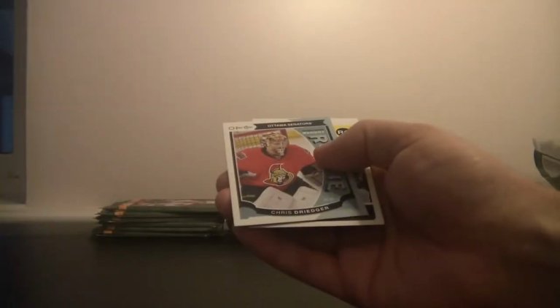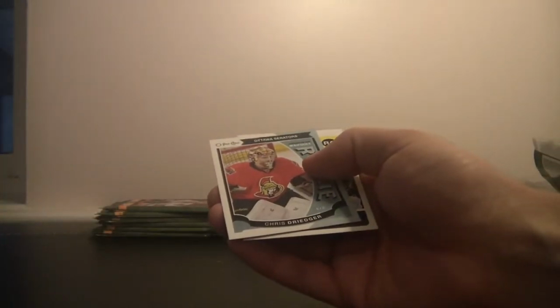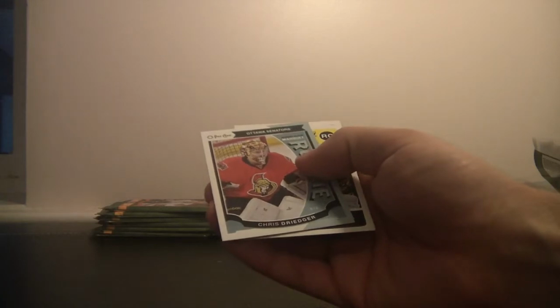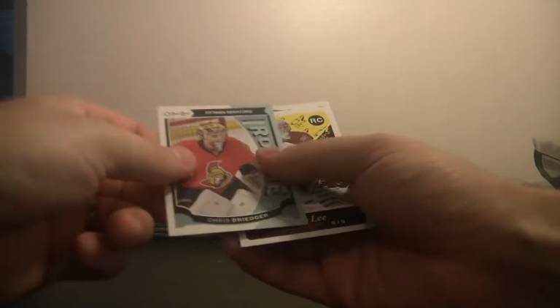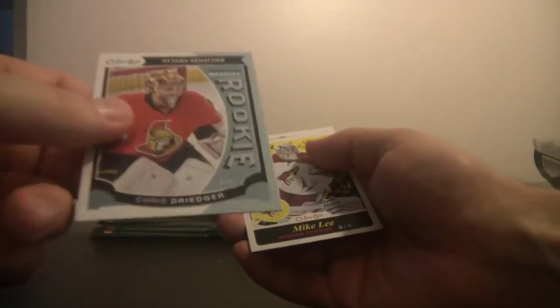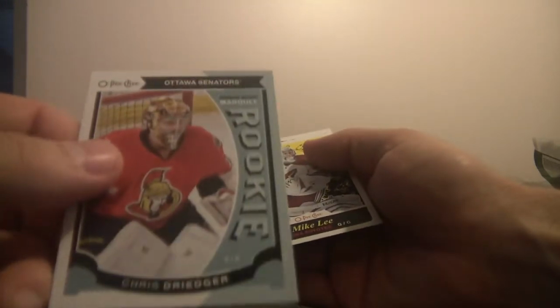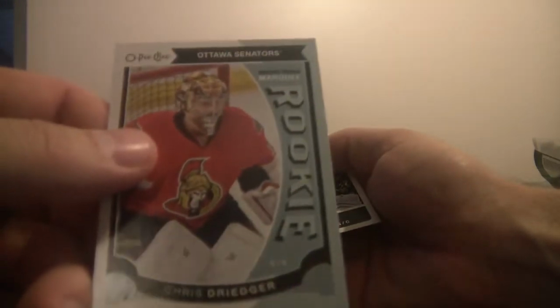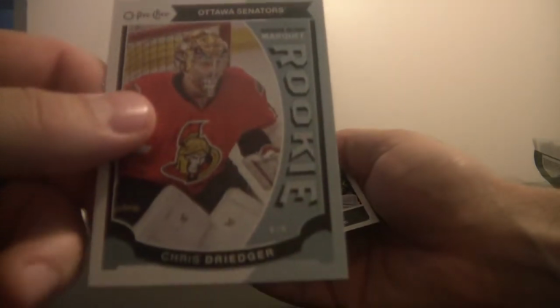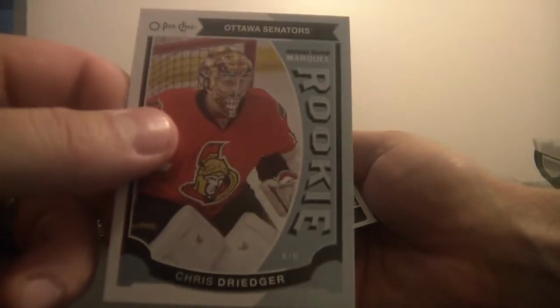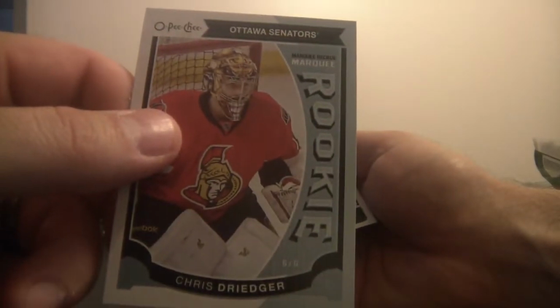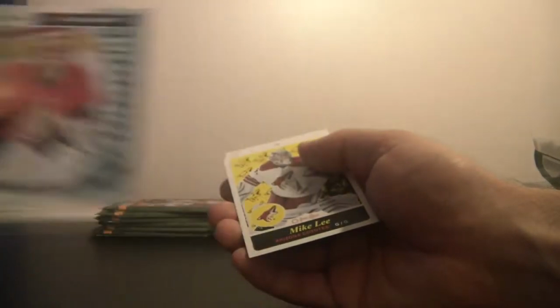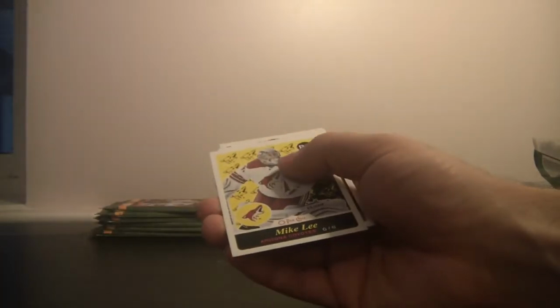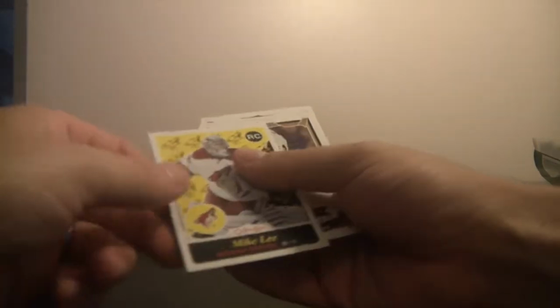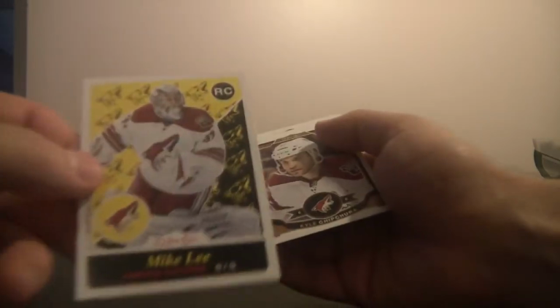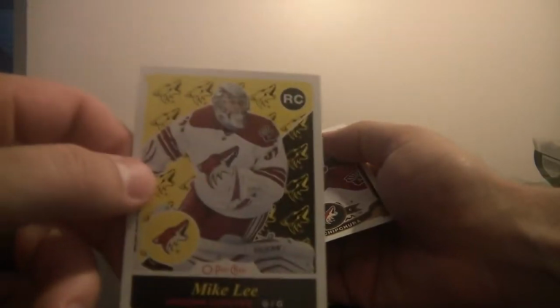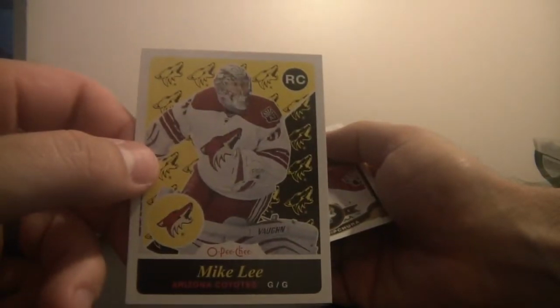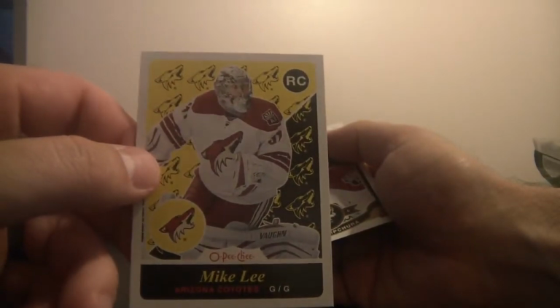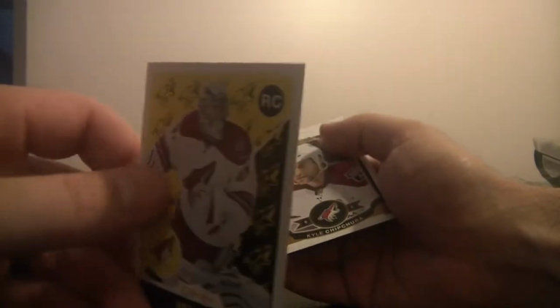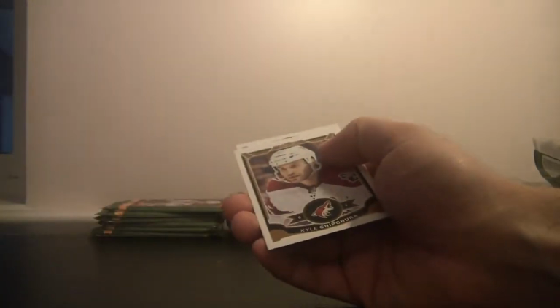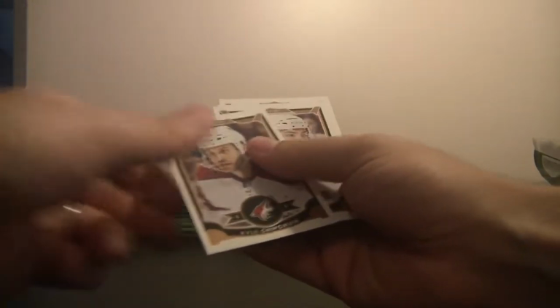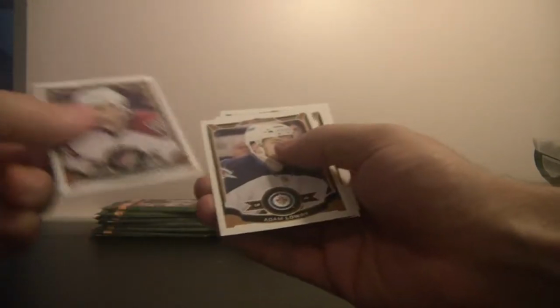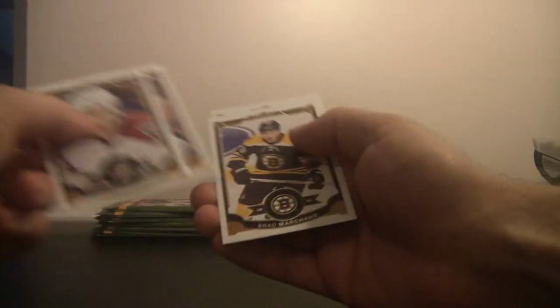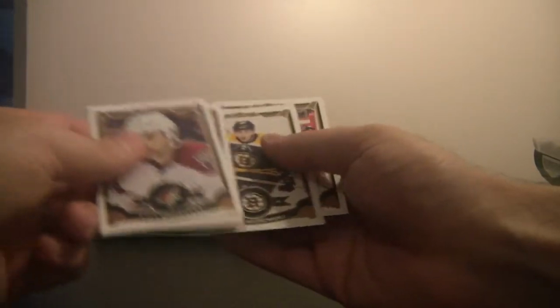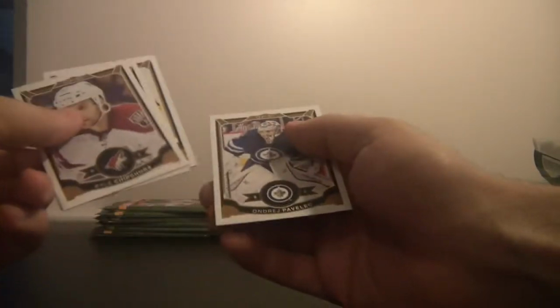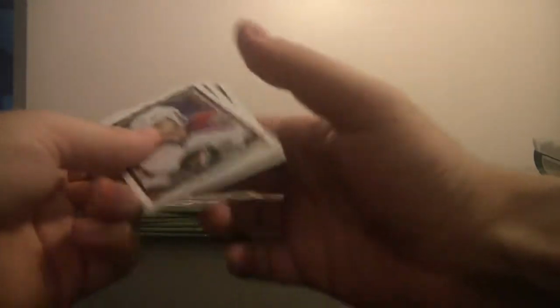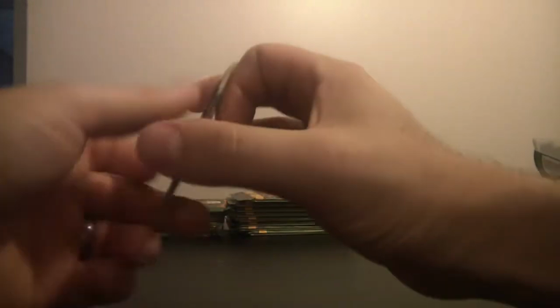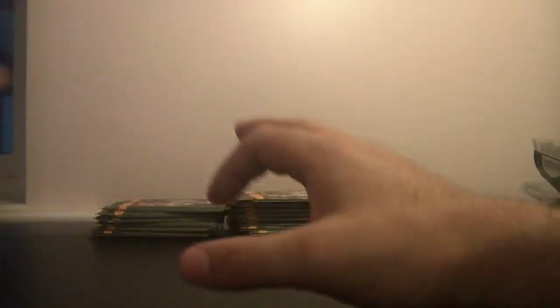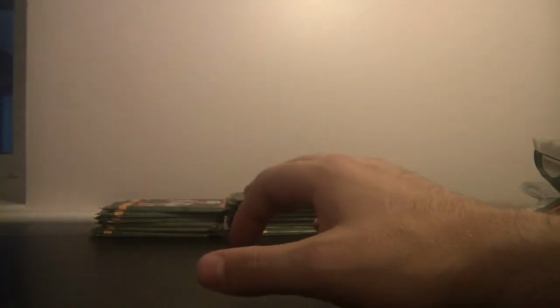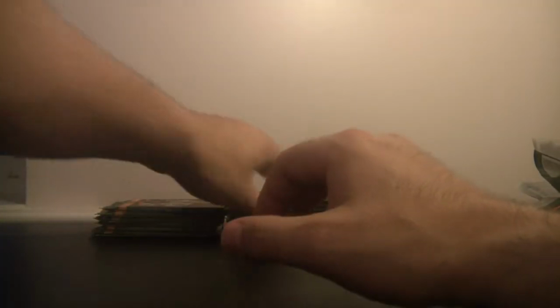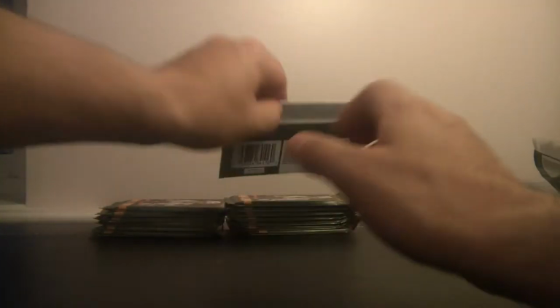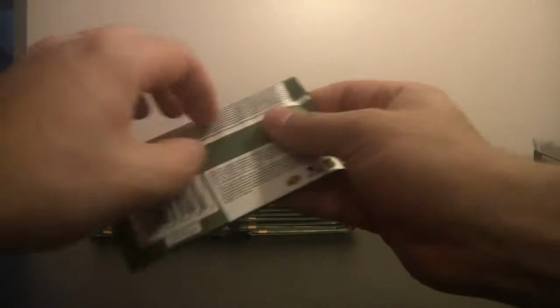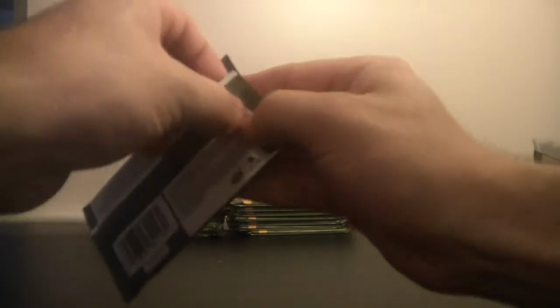Rookie cards for the Ottawa Senators — this is Chris Dredger. Mike Lee of the Arizona Coyotes. My son's having a blast in the bath by the sounds of things.